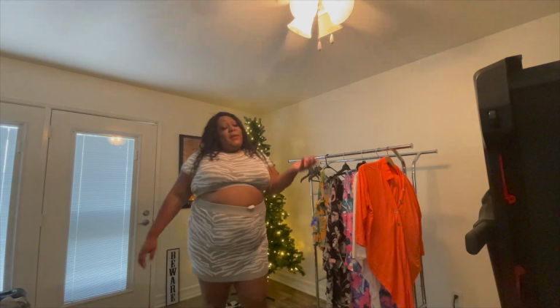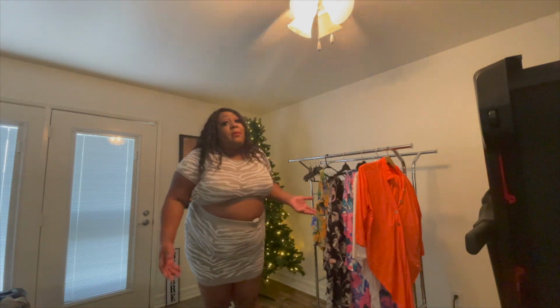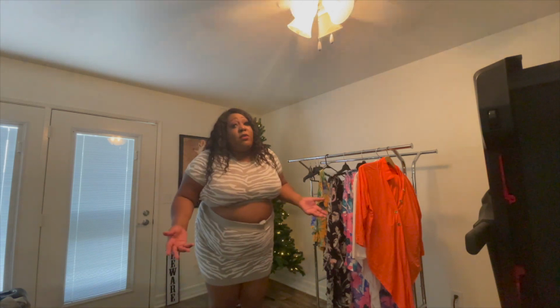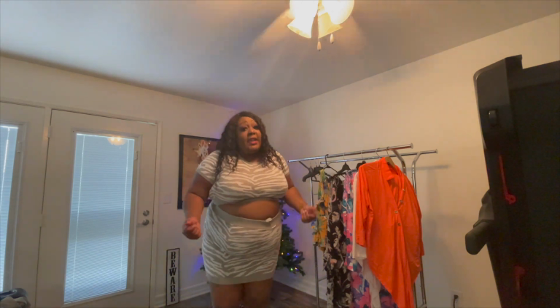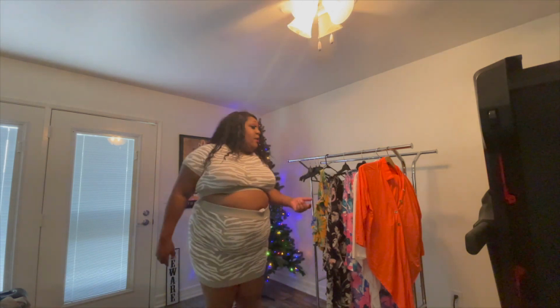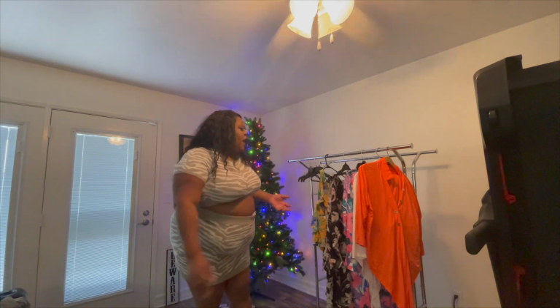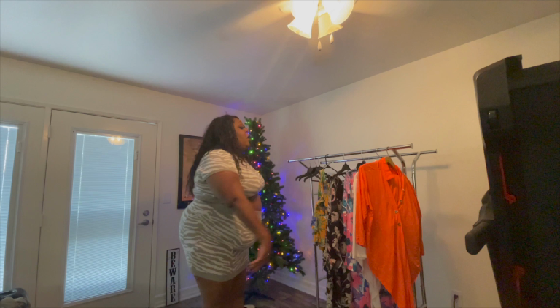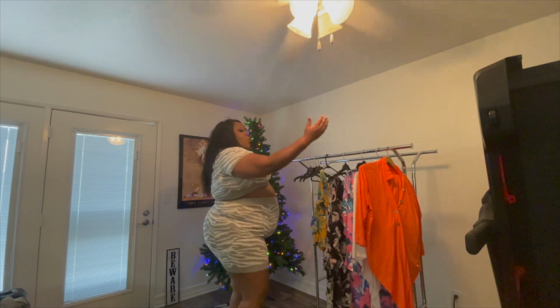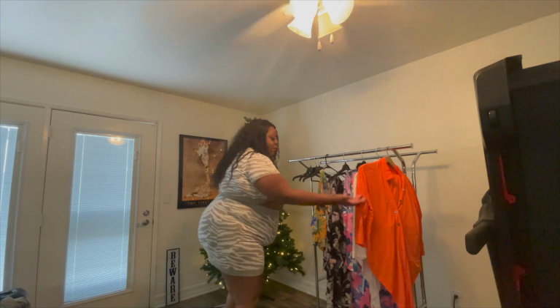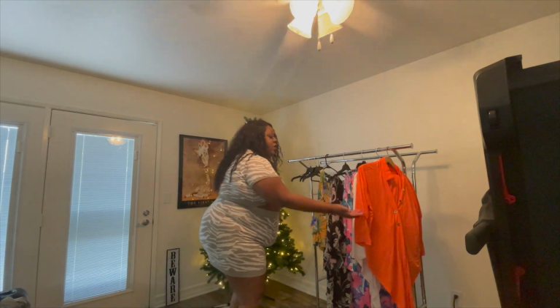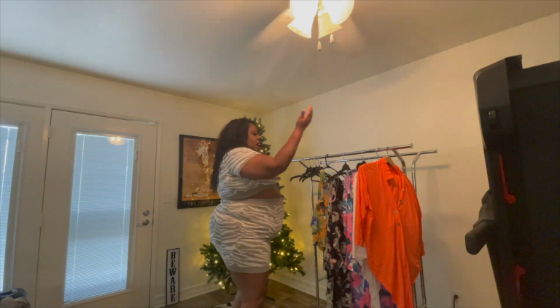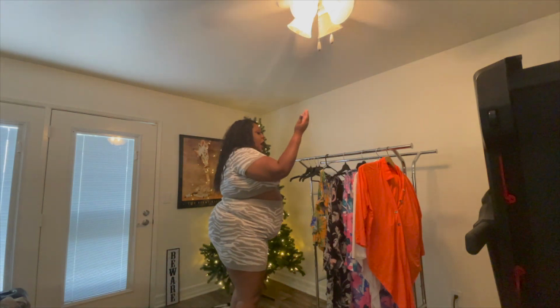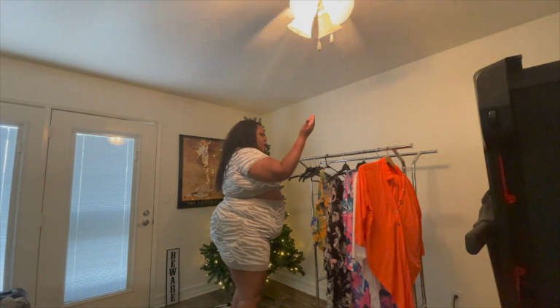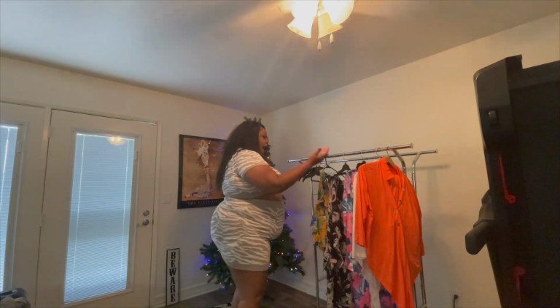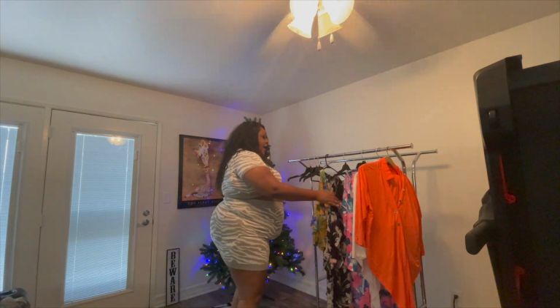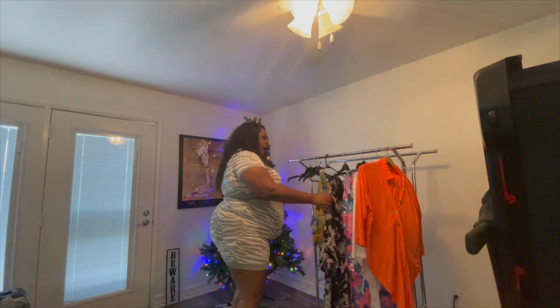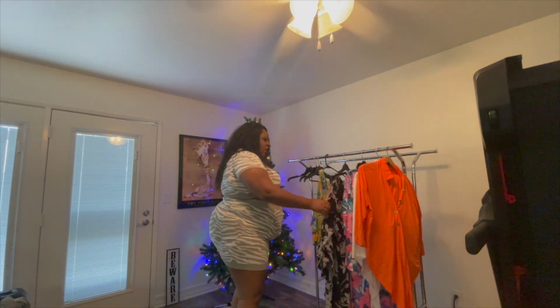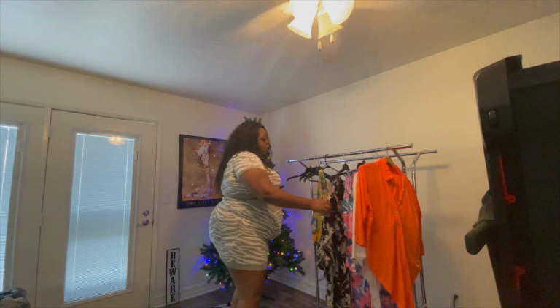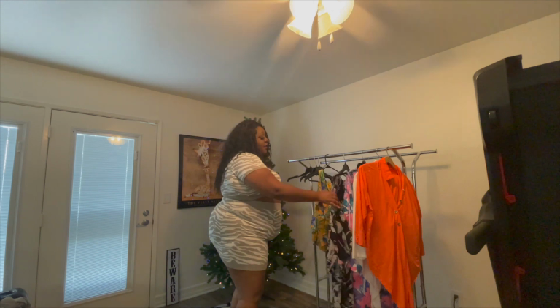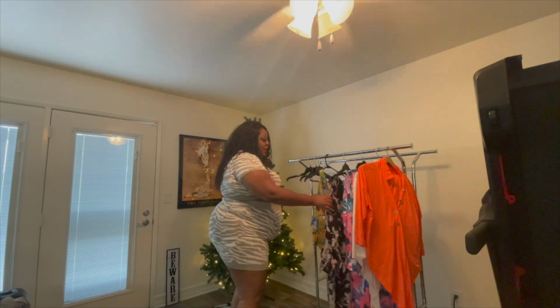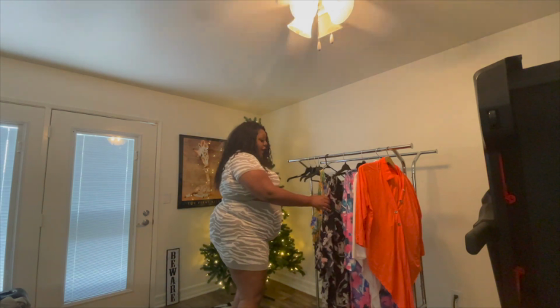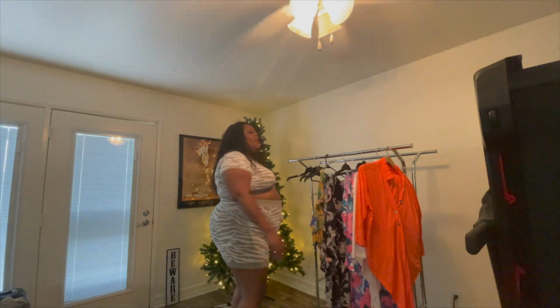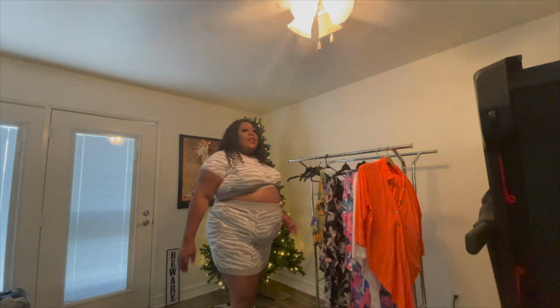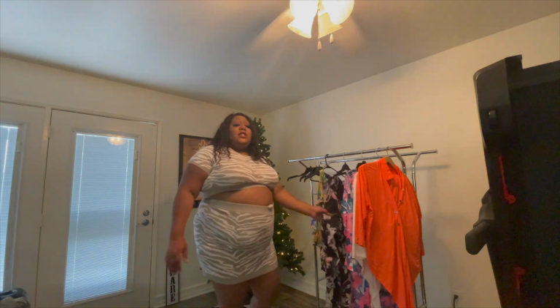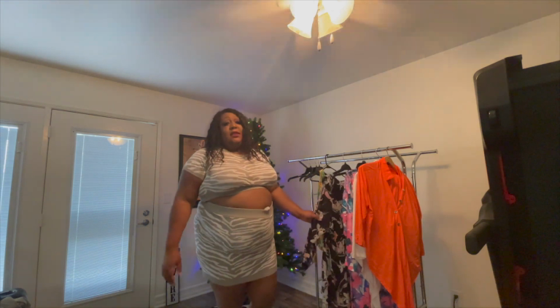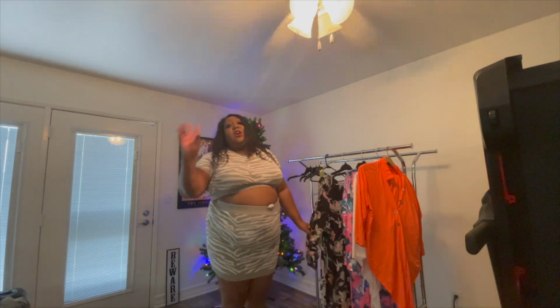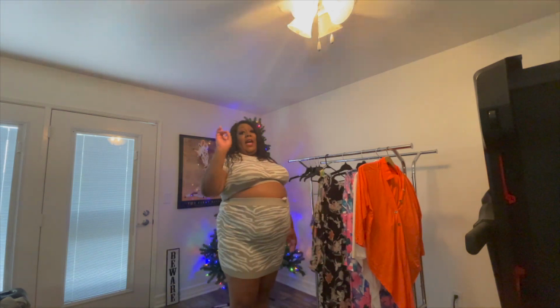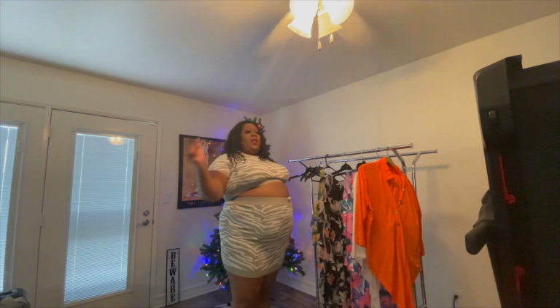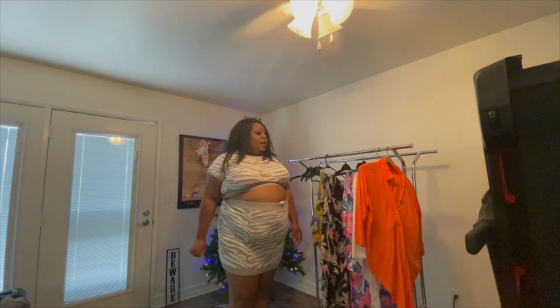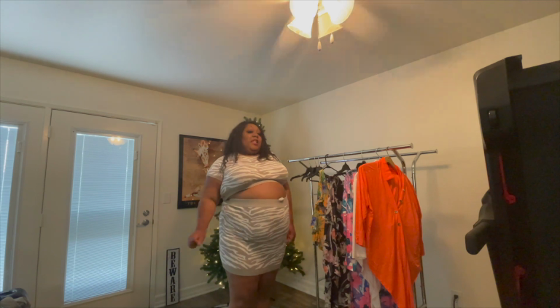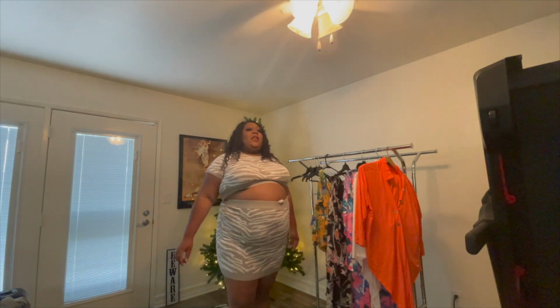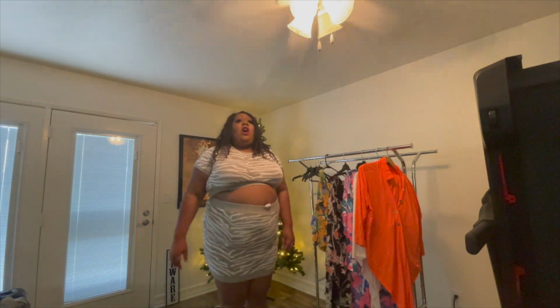Let me tell you what I'm going to be doing today. Today I'm going to be trying on Red Dolls and City Chick. Let's get to it!